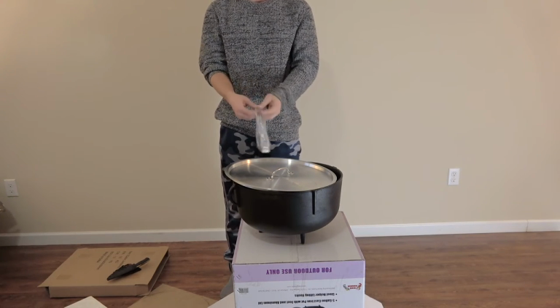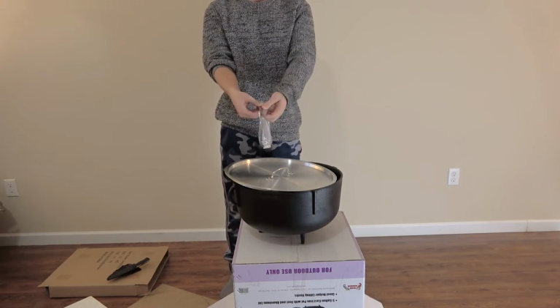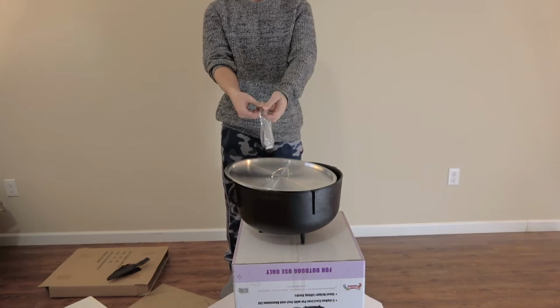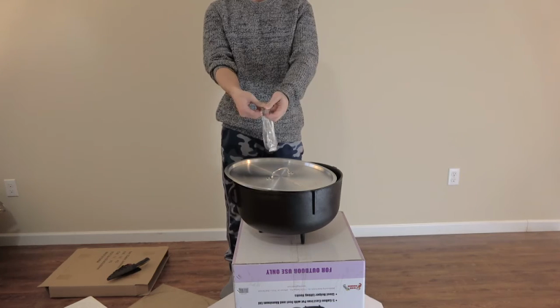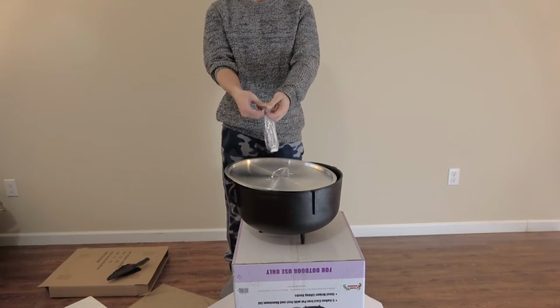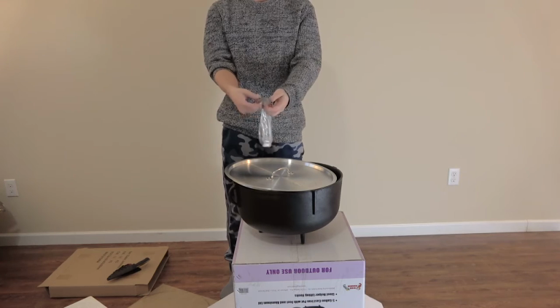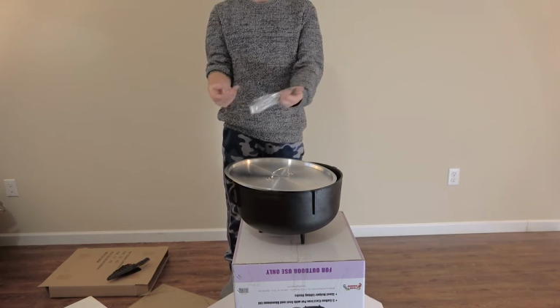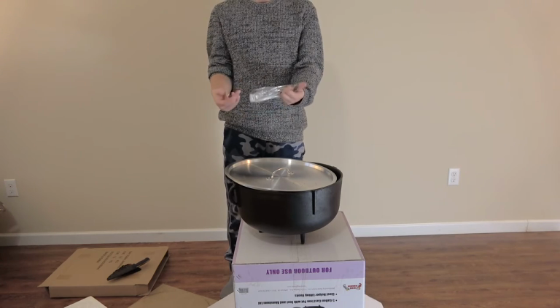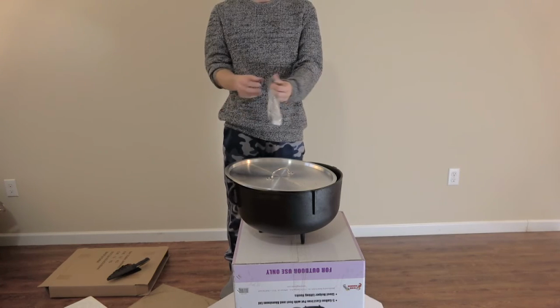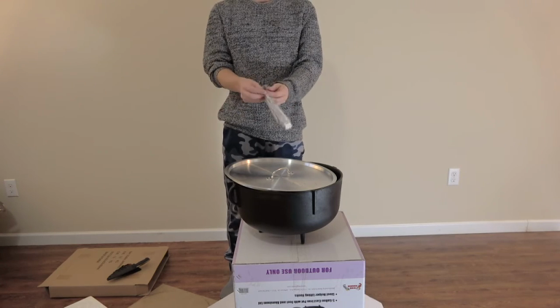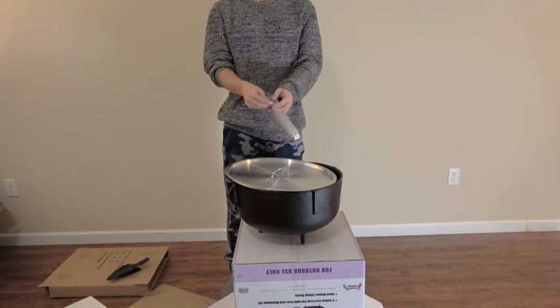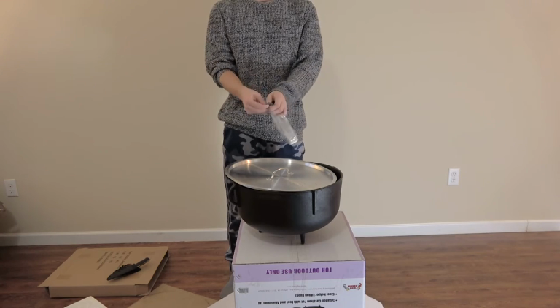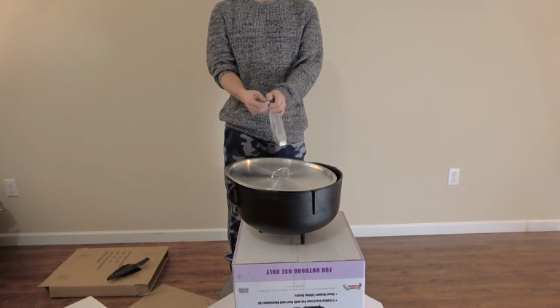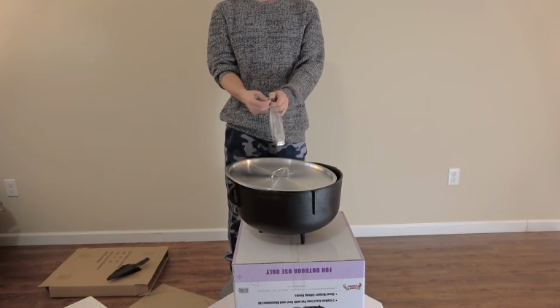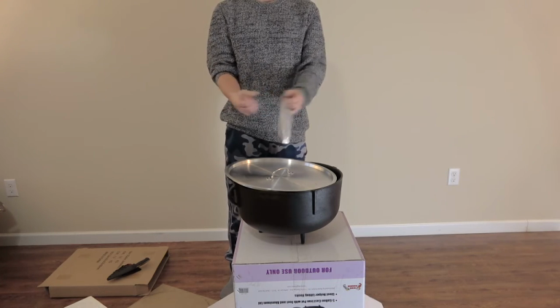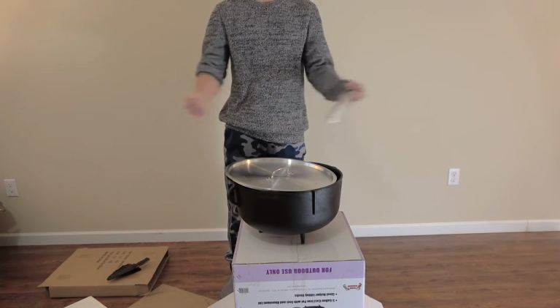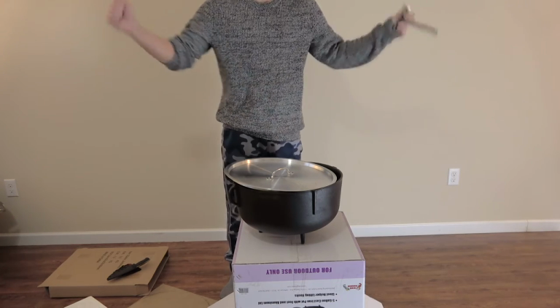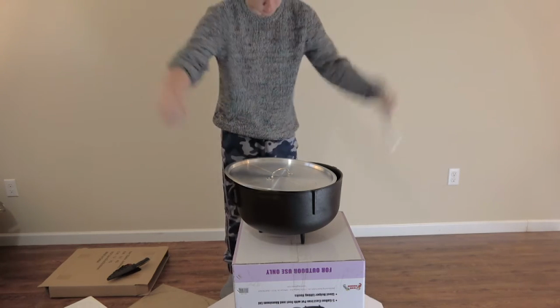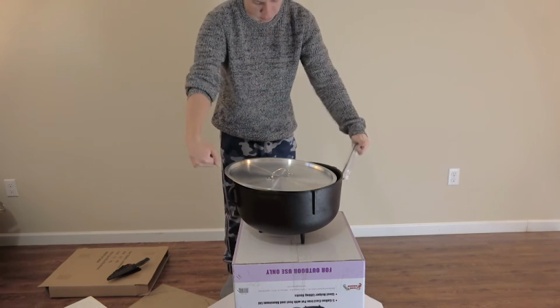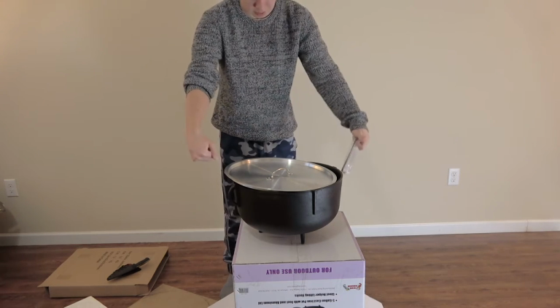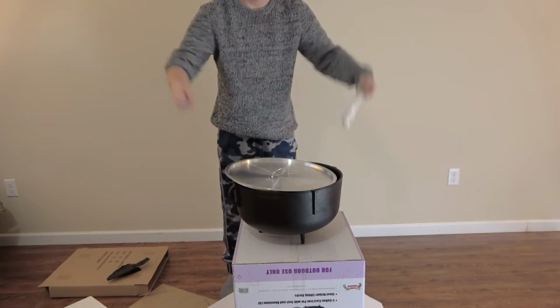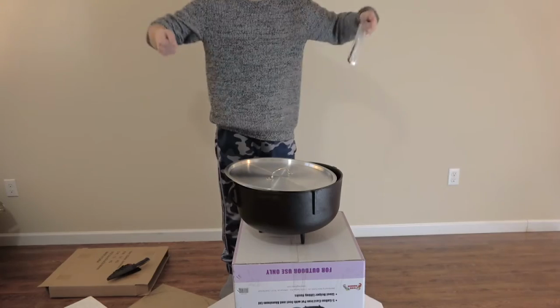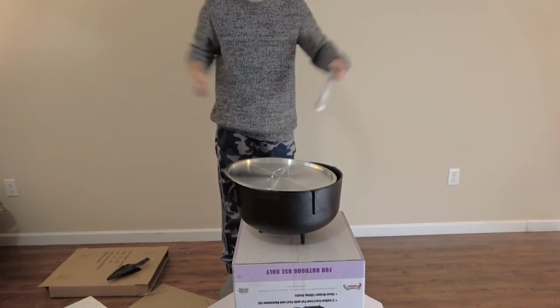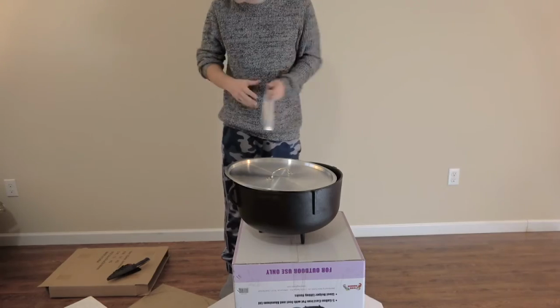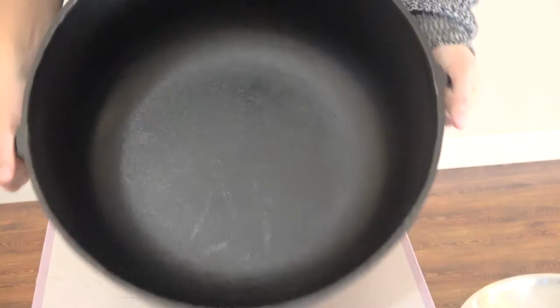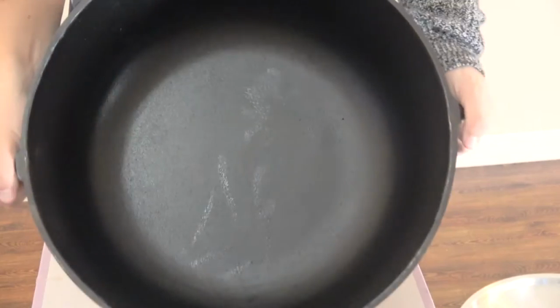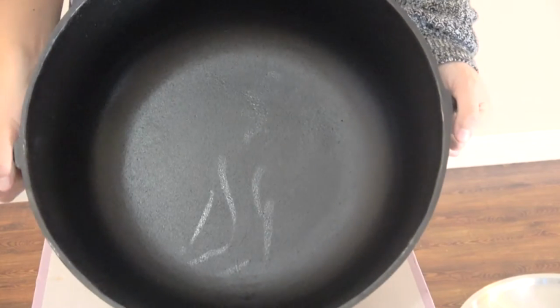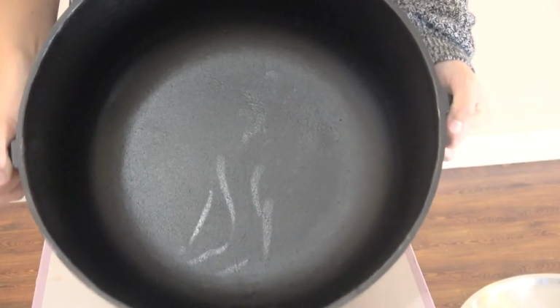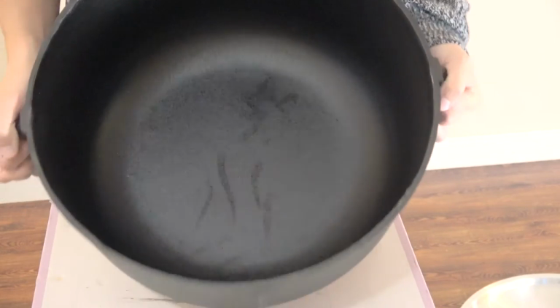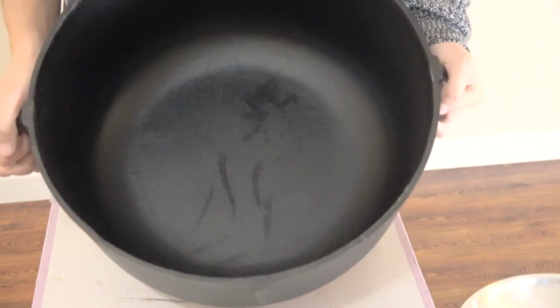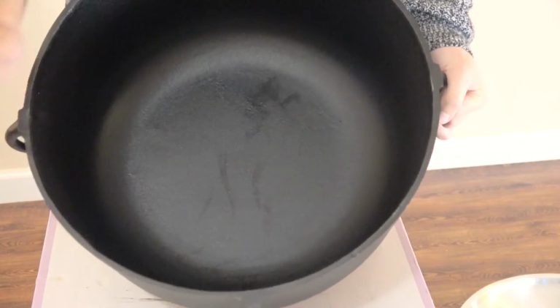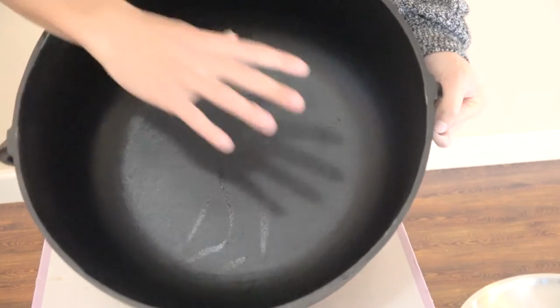You grab them like this, hook them by the sides, and pick it up. We were expecting a wok style bottom where it's round.